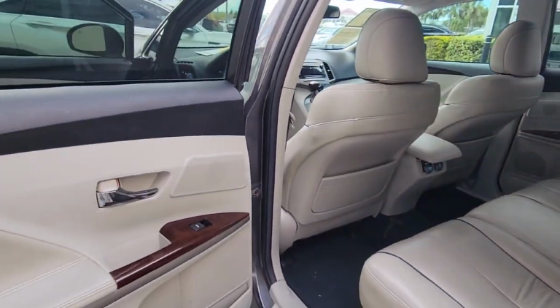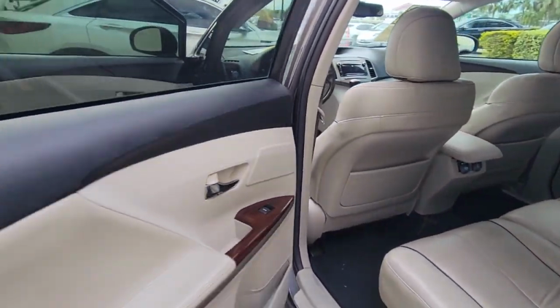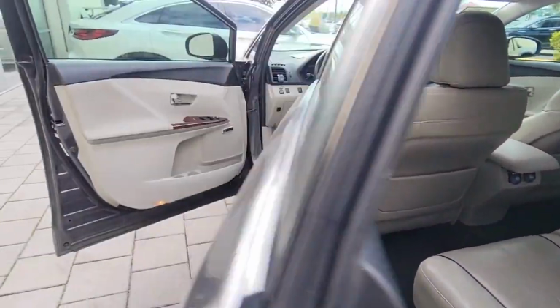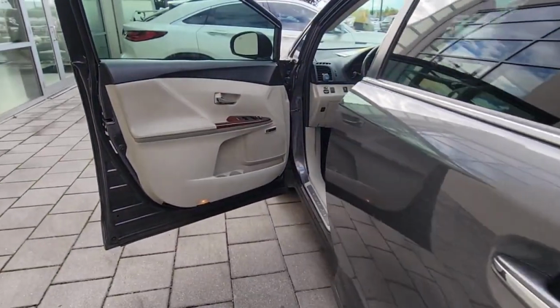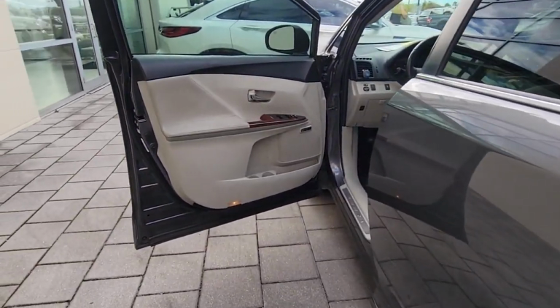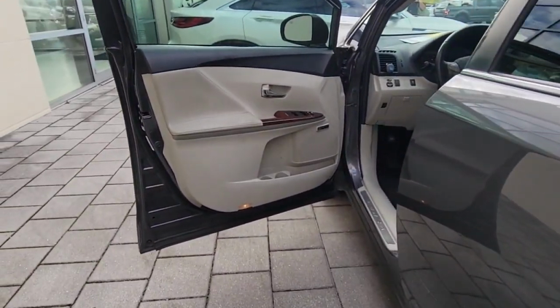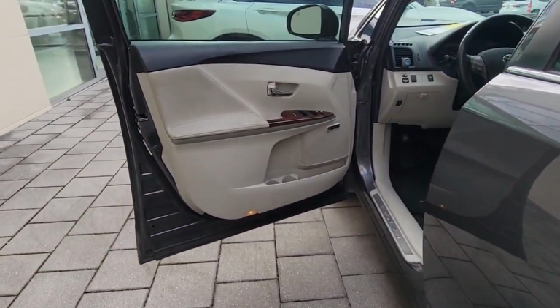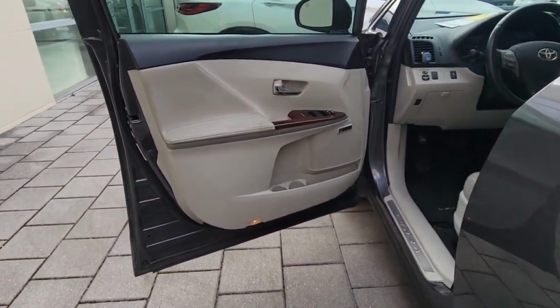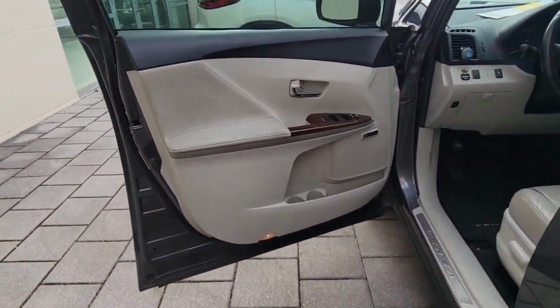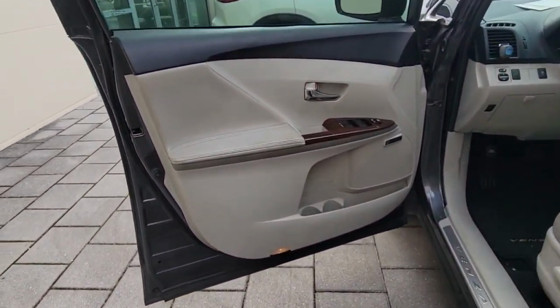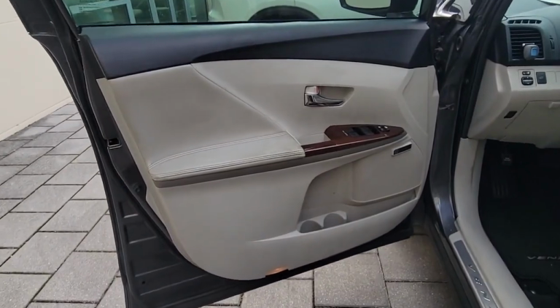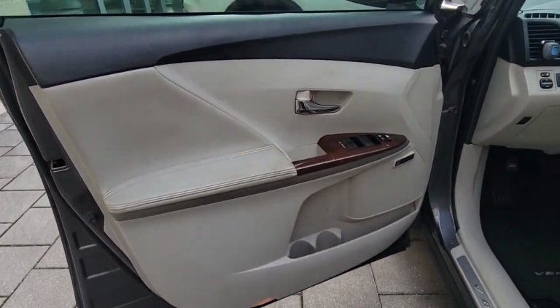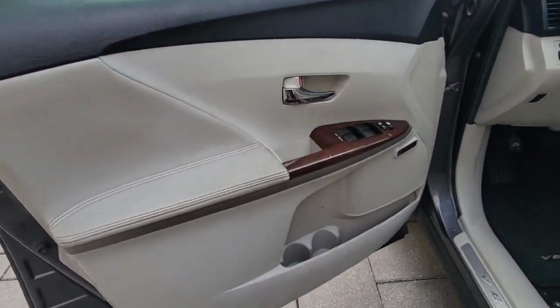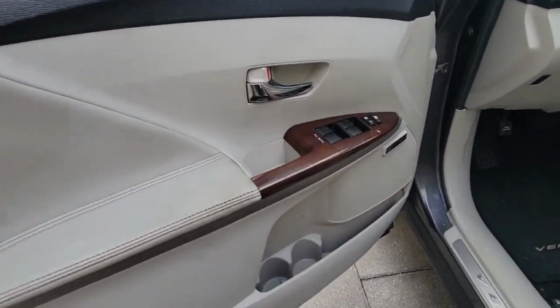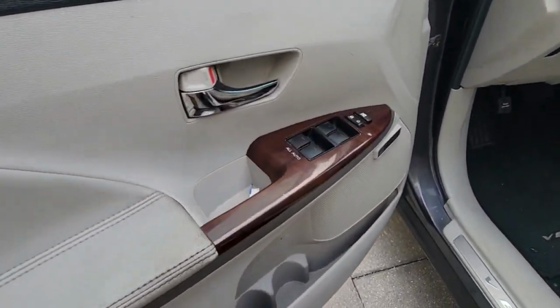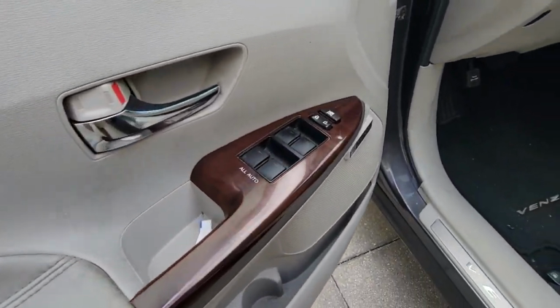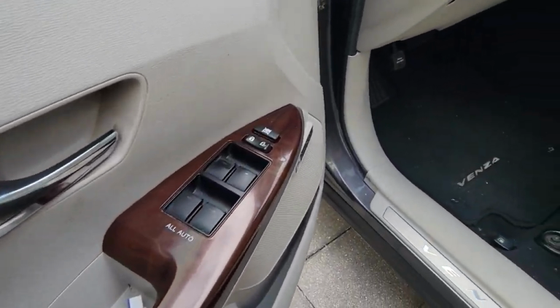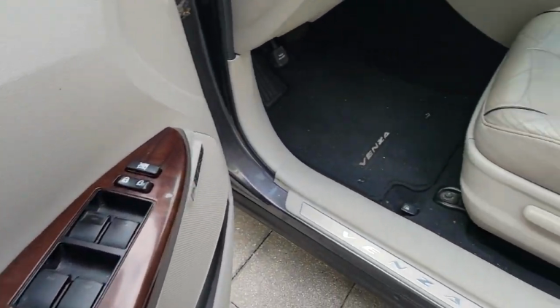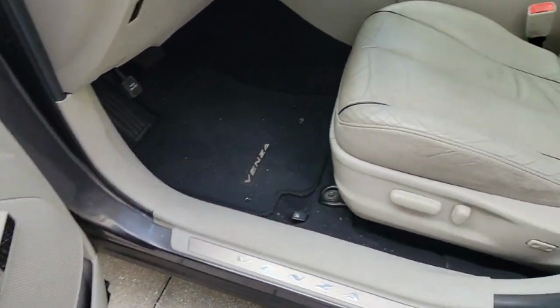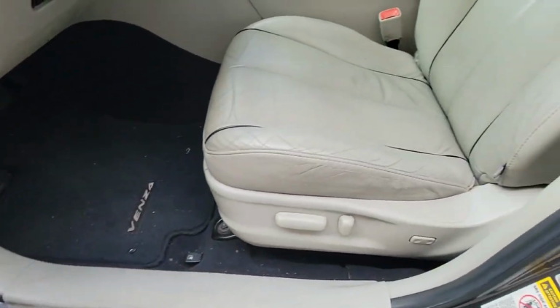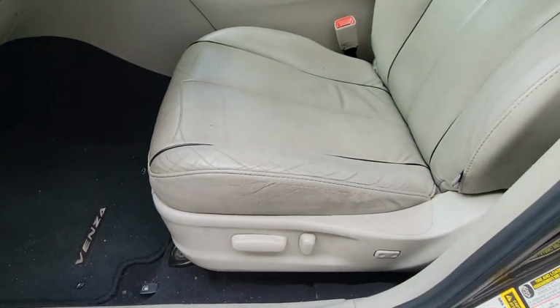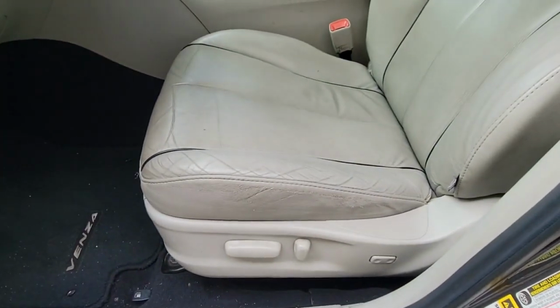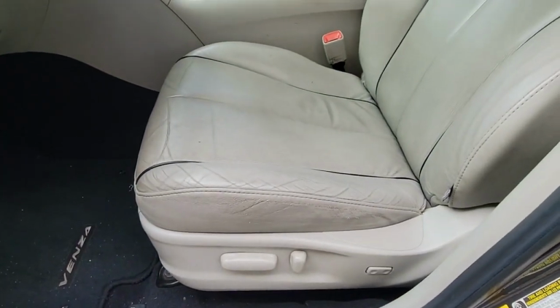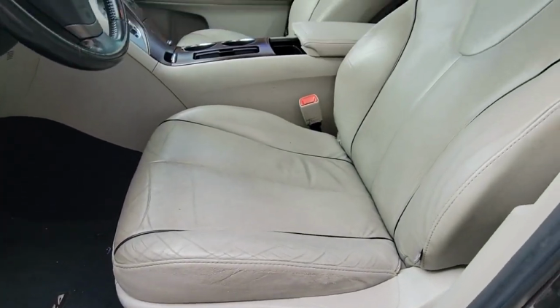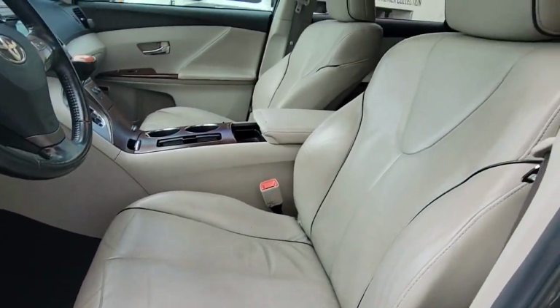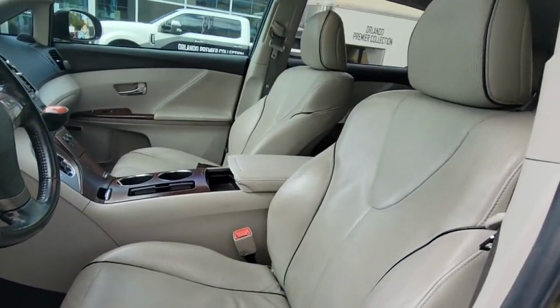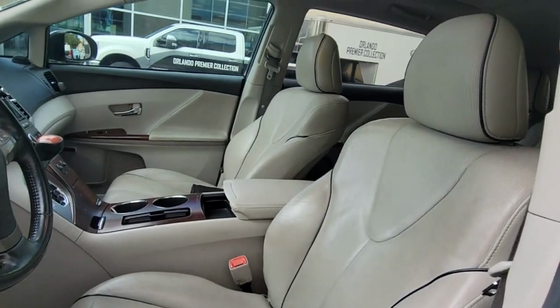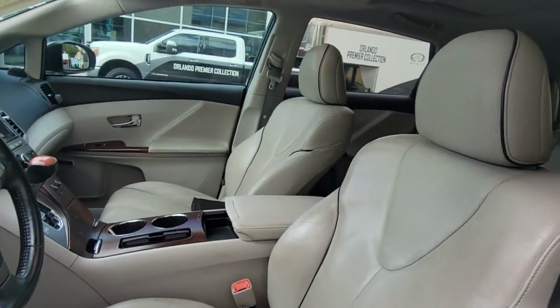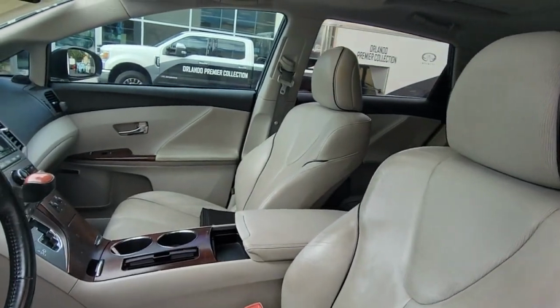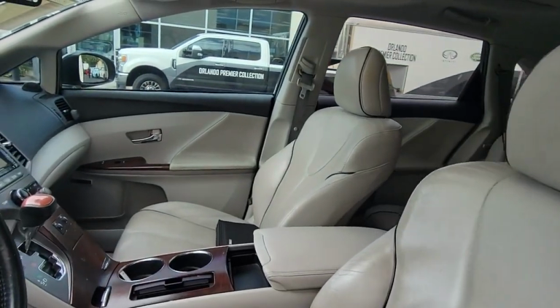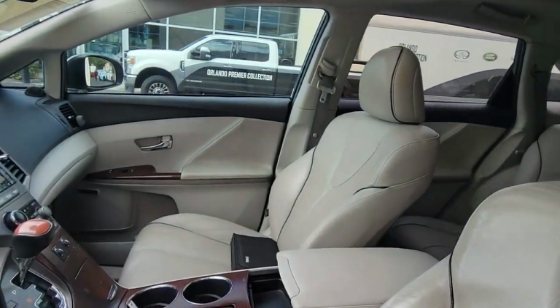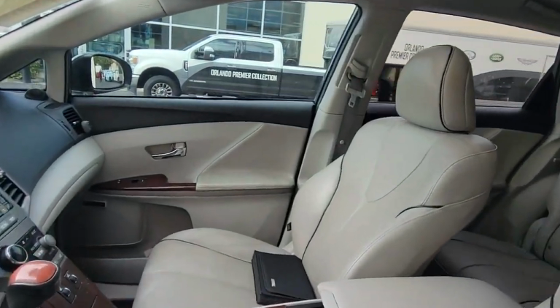Stylish comfort meets premium design quality in this handsome Venza. See for yourself when you take it out for a test drive. Our professional staff looks forward to giving you excellent service.